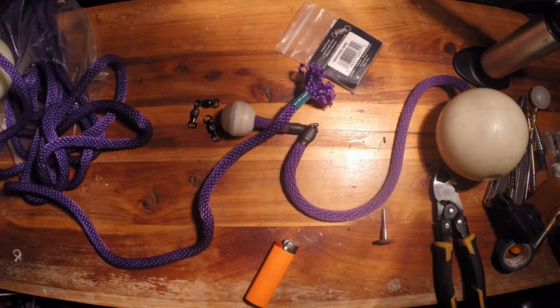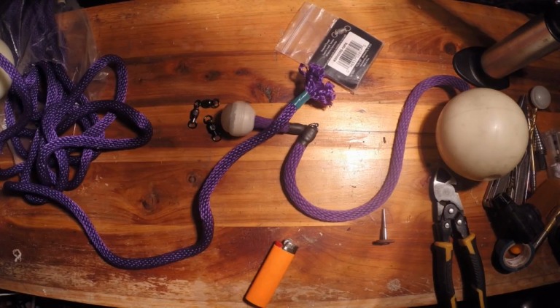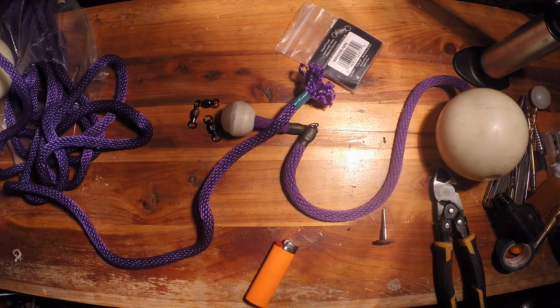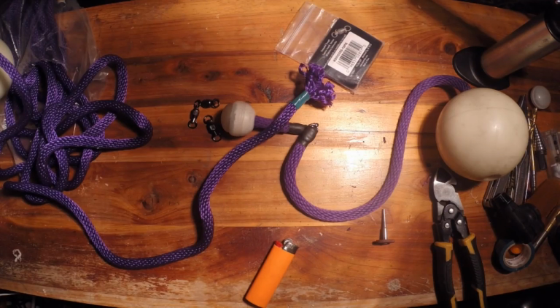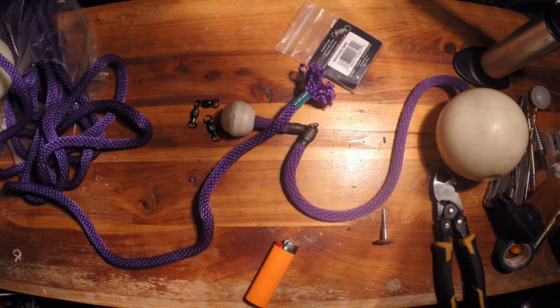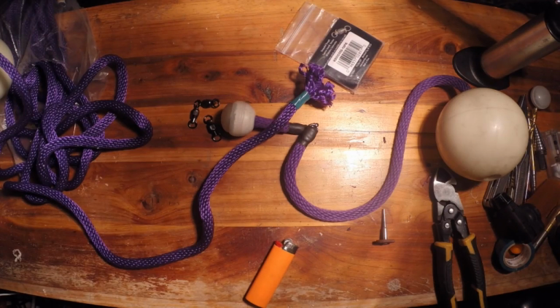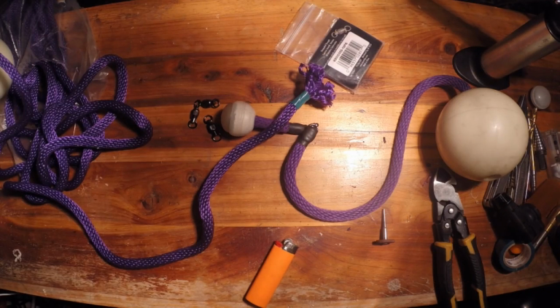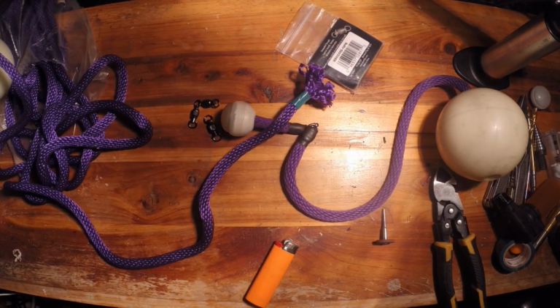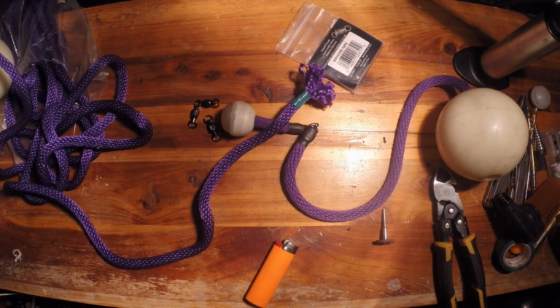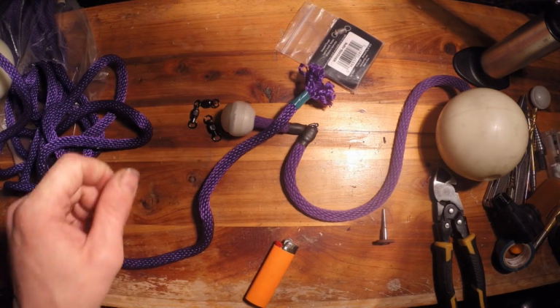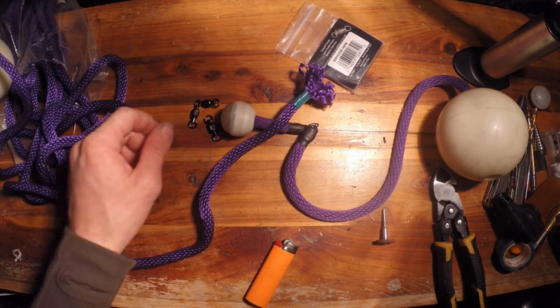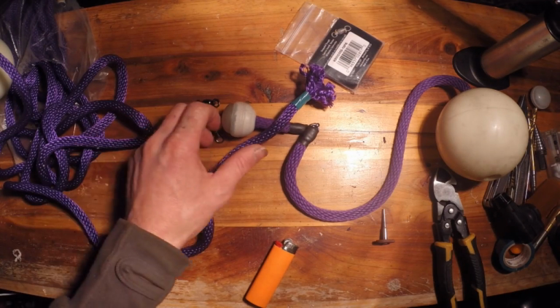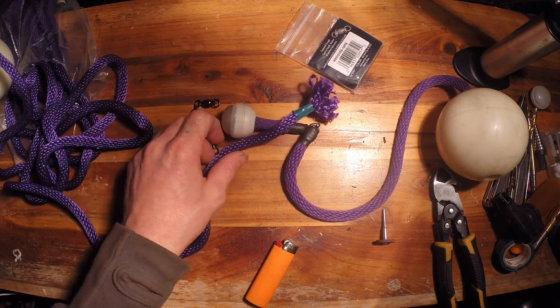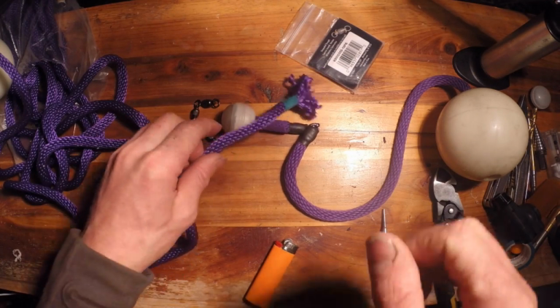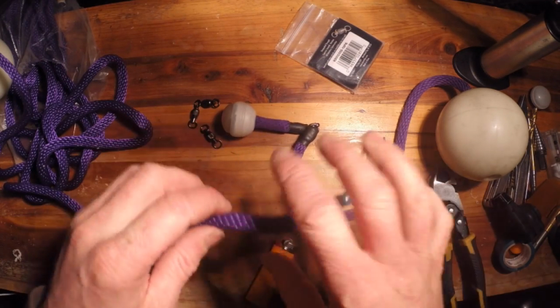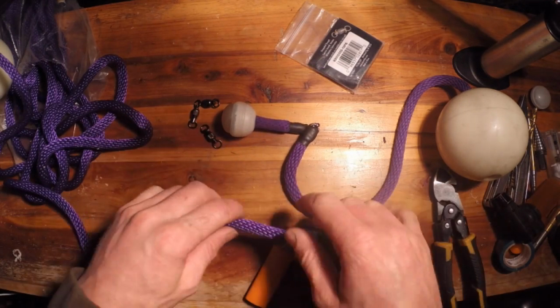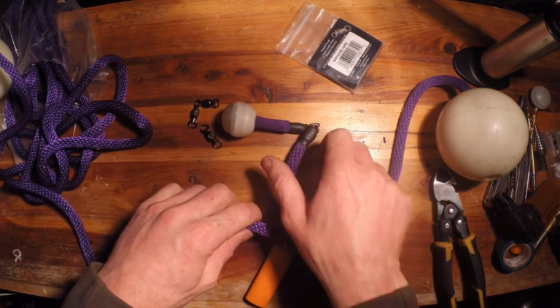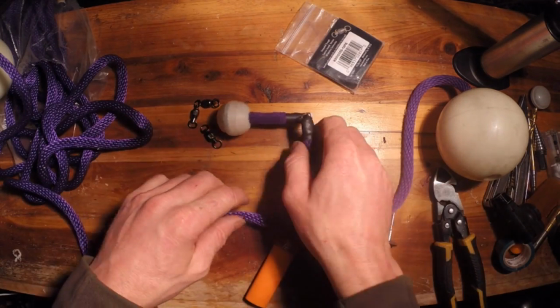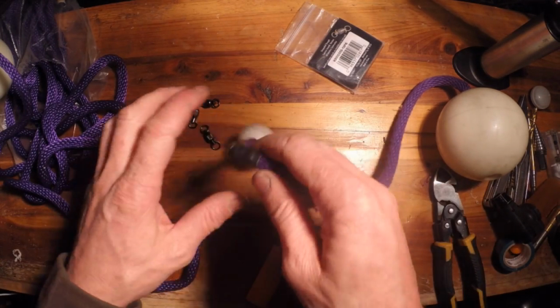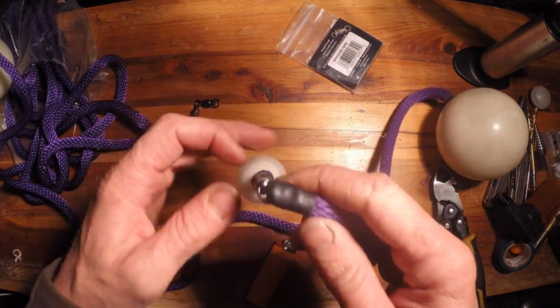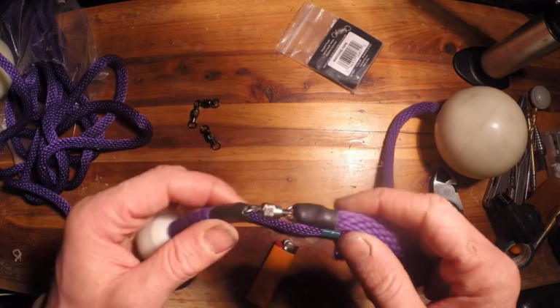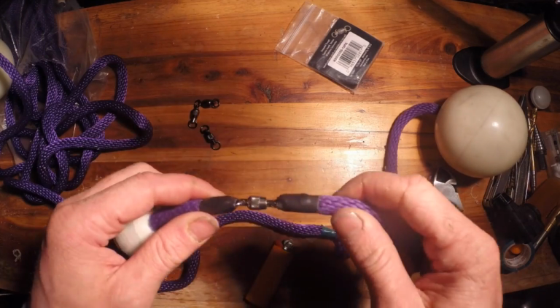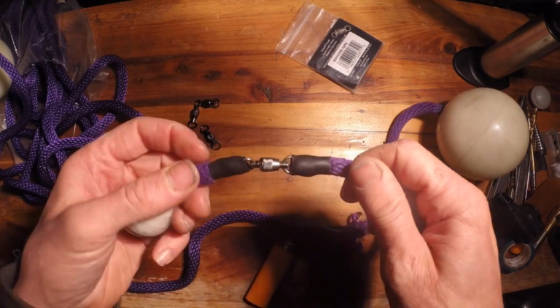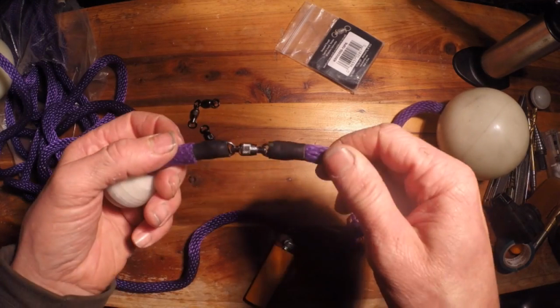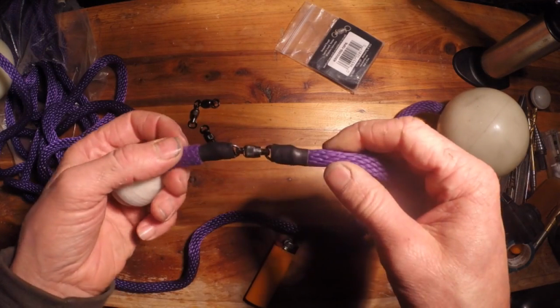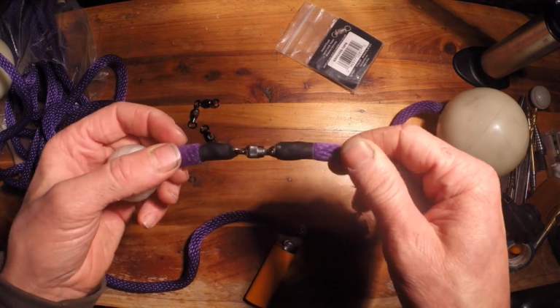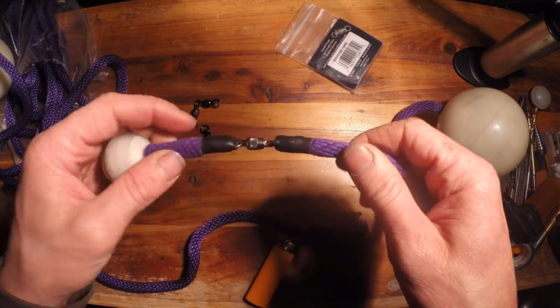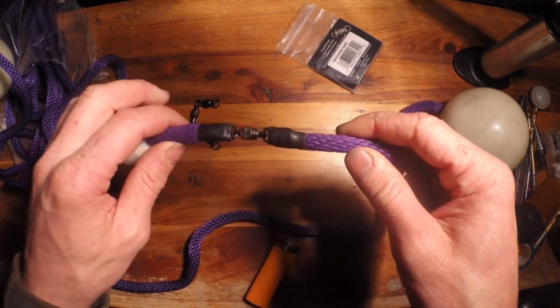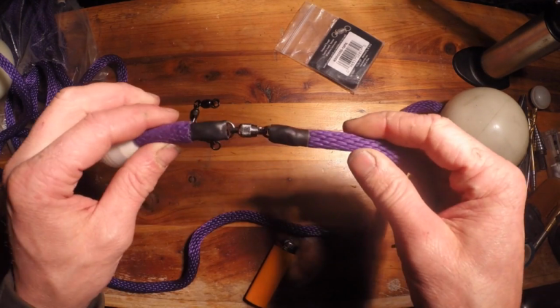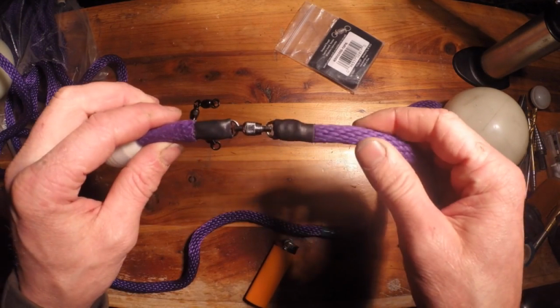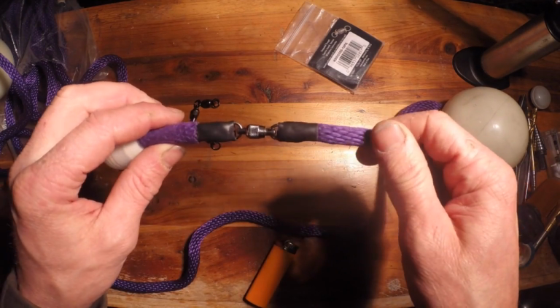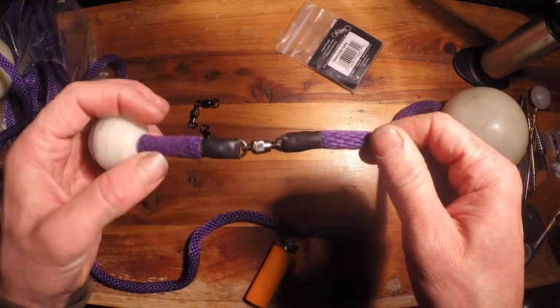Hi everyone, my name is Beacon. I'm the Poi Mechanic. Today I'm going to show you how to add swivels to your 3/8 inch rope.